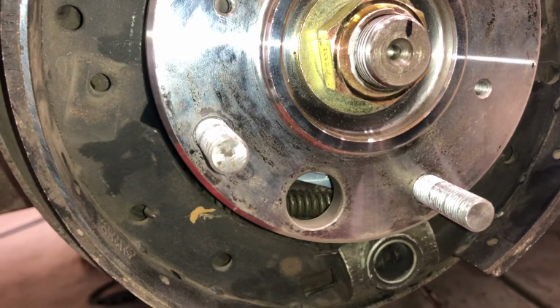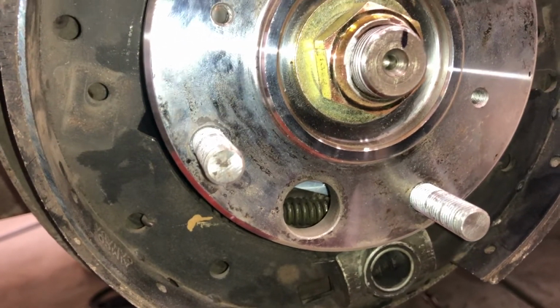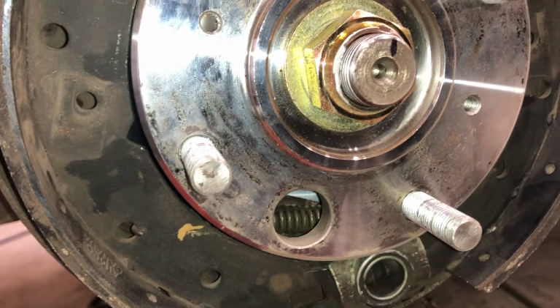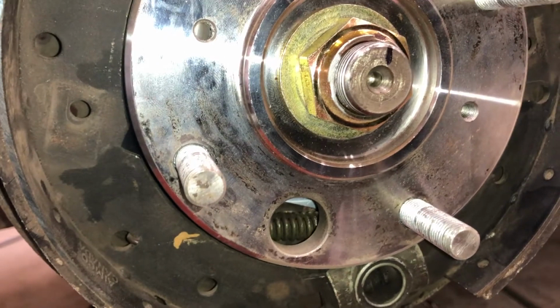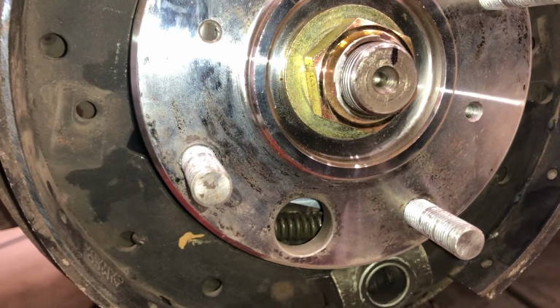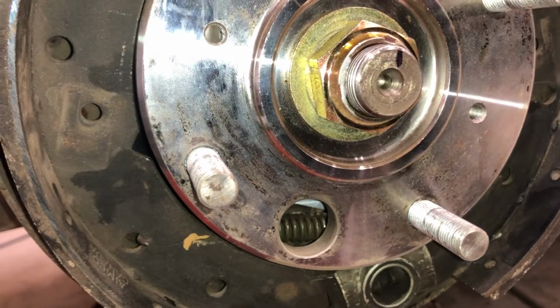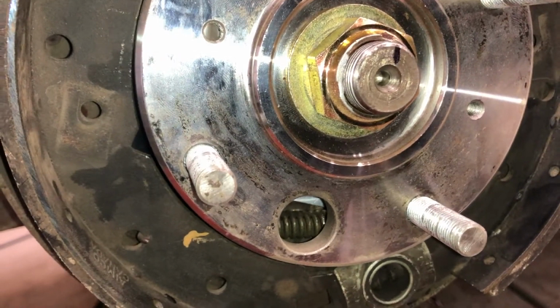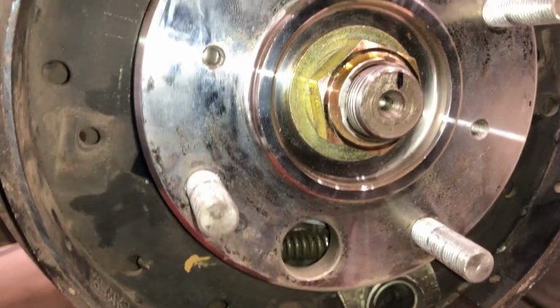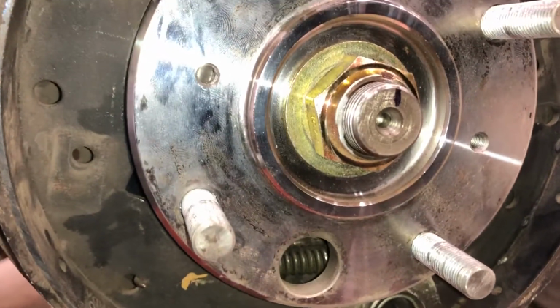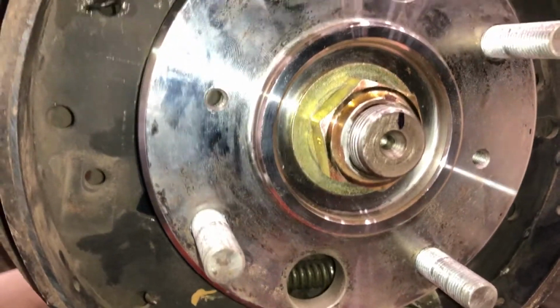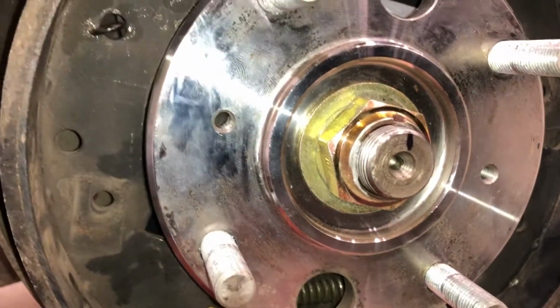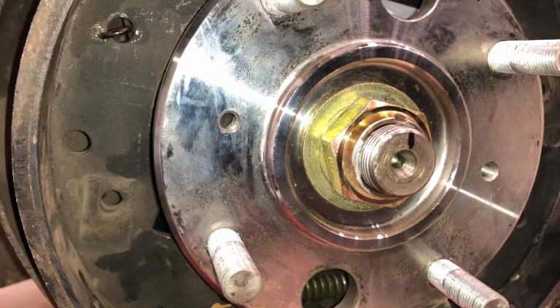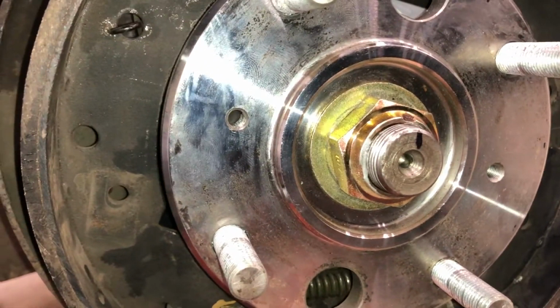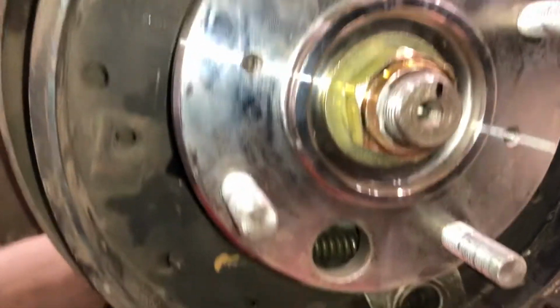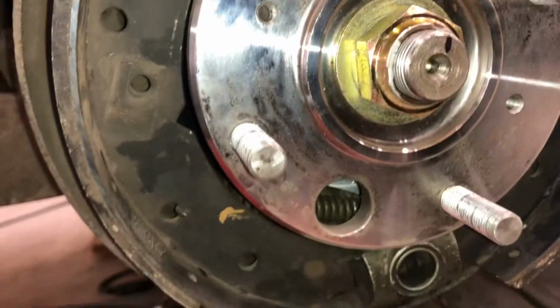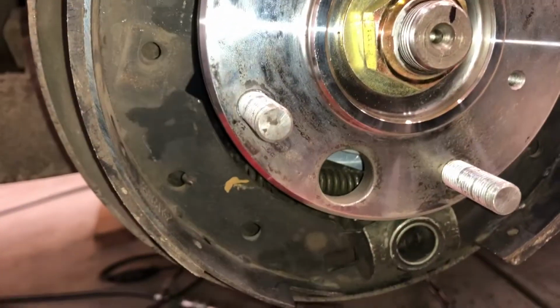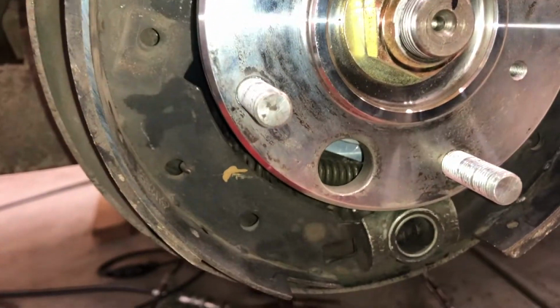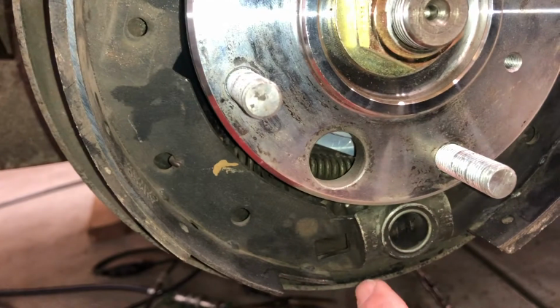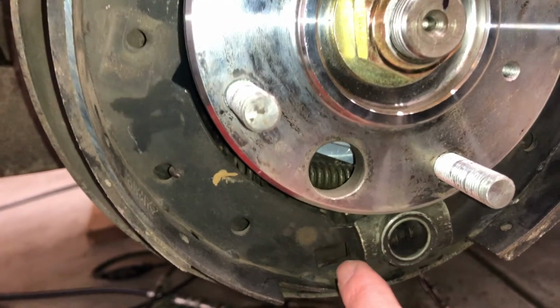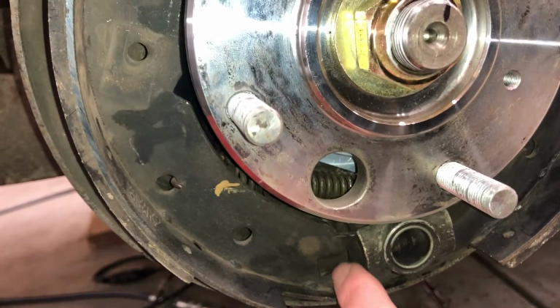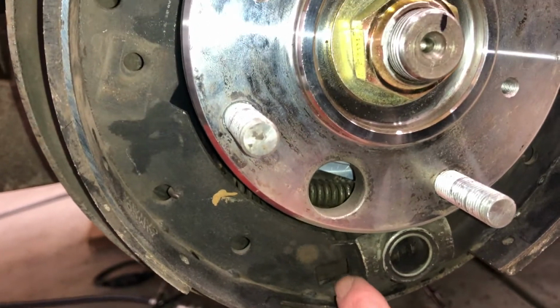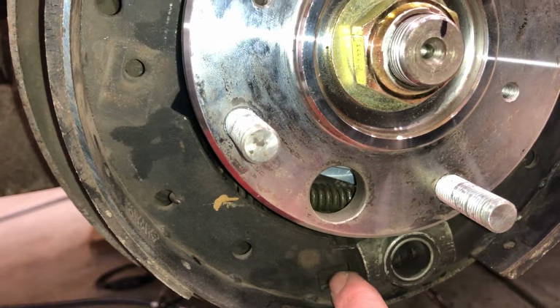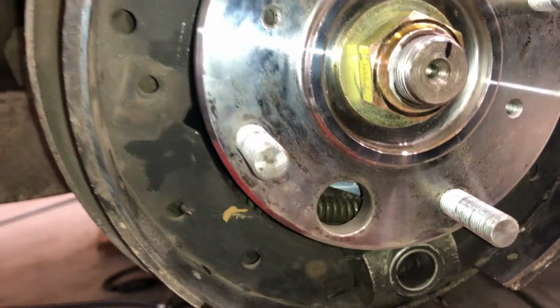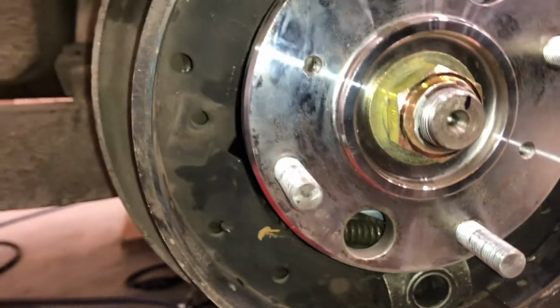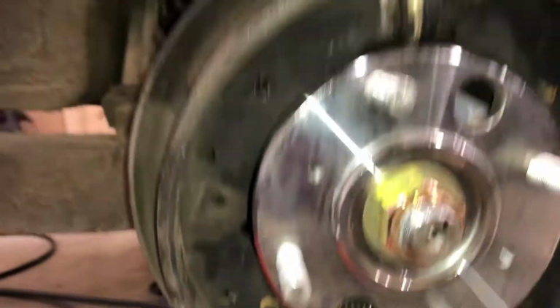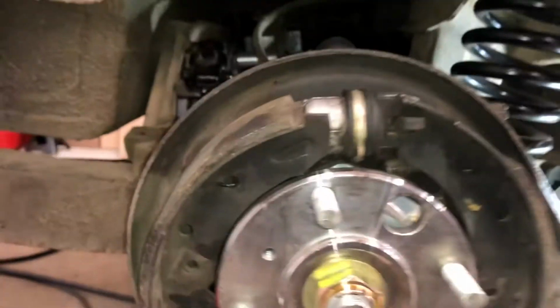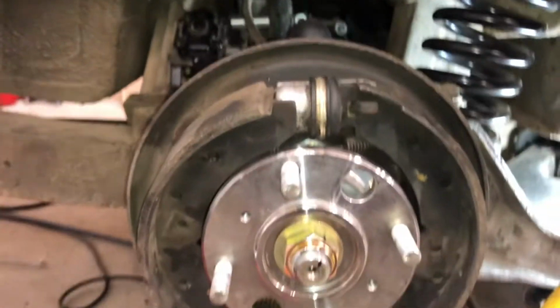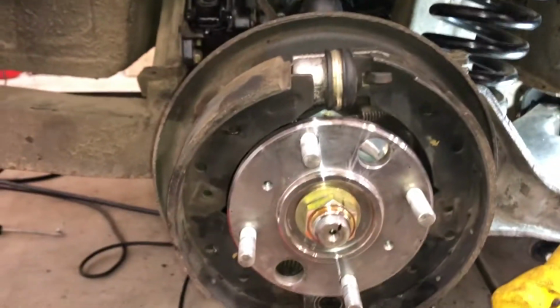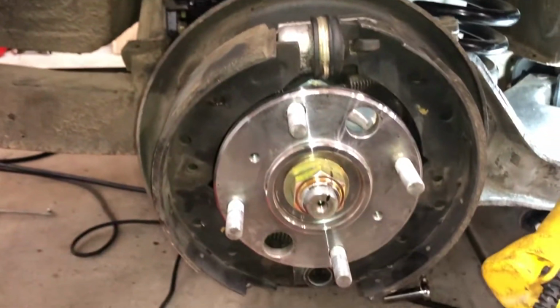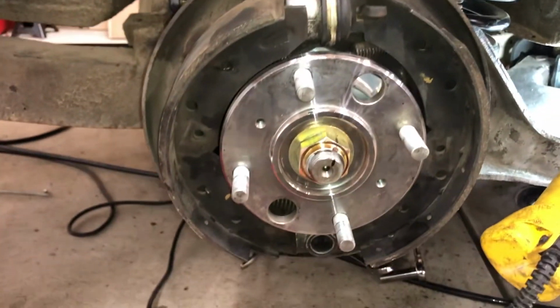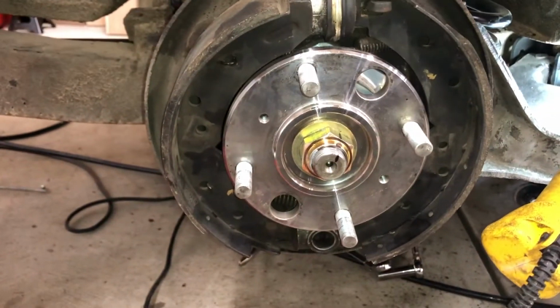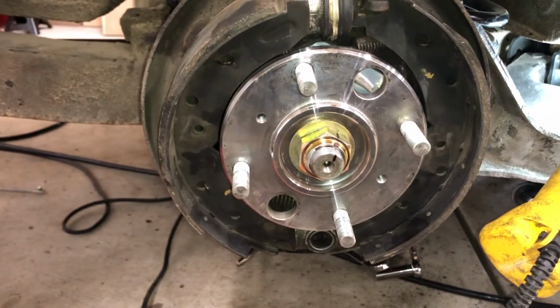I checked the new parts — there's only one hole option, so this notch should definitely not be there on the old piece. We'll keep moving on.